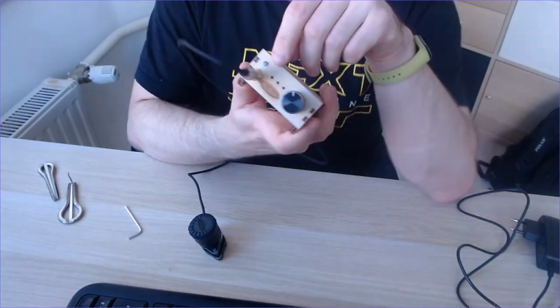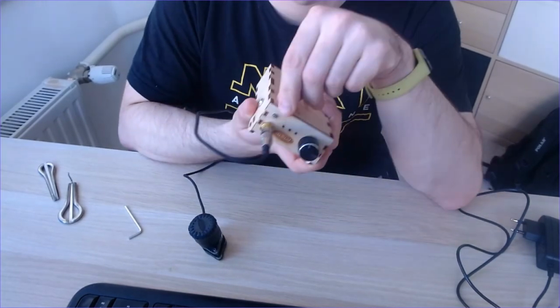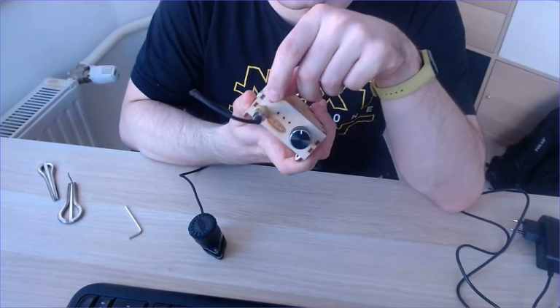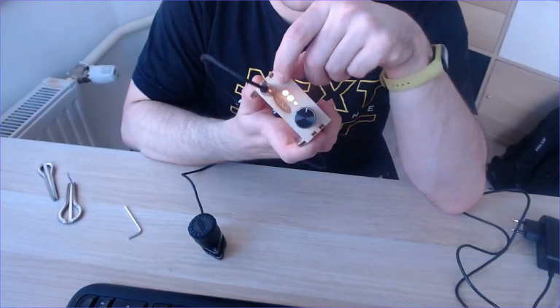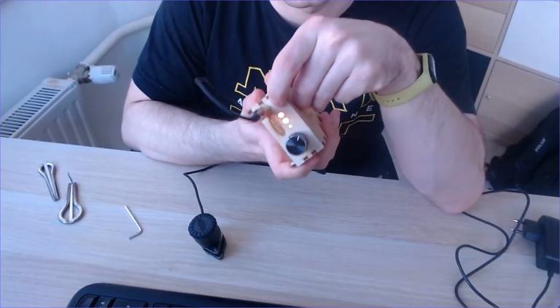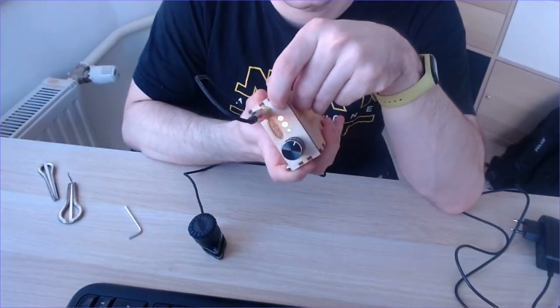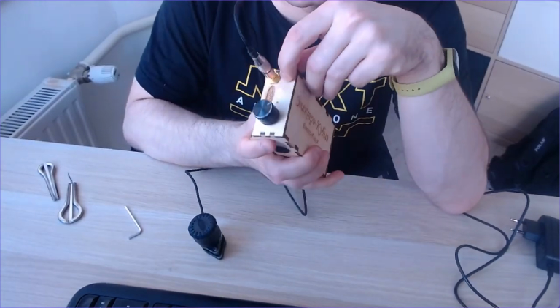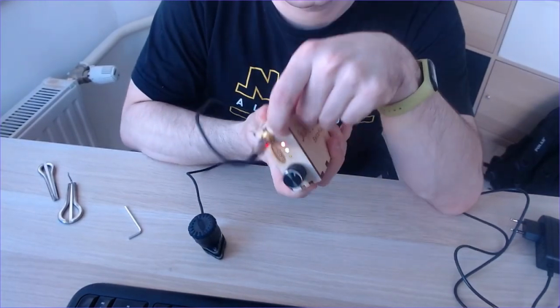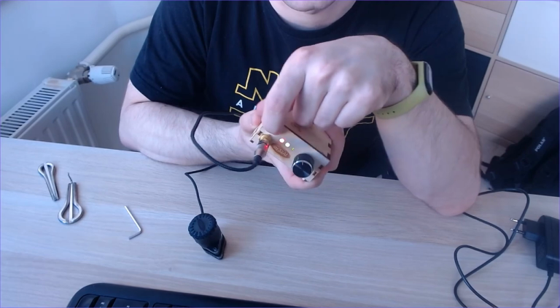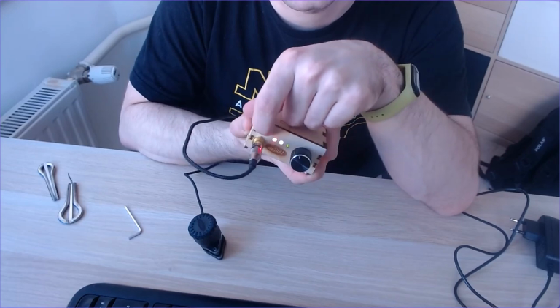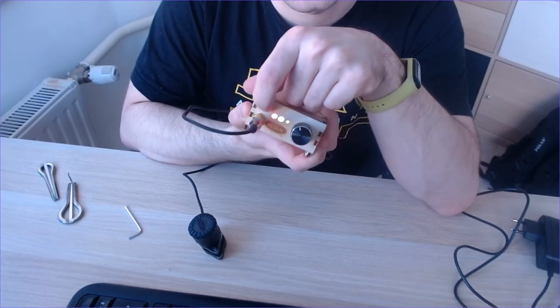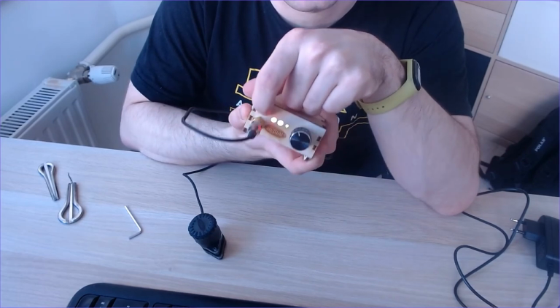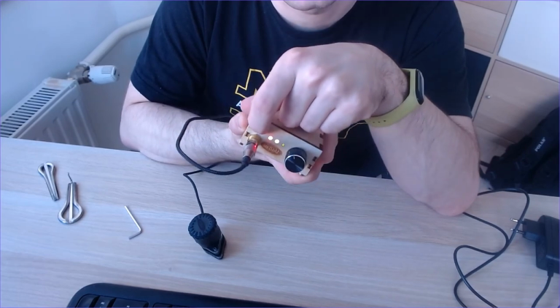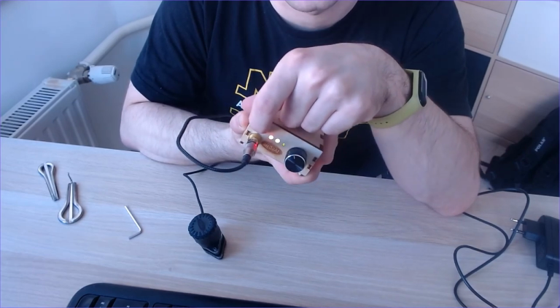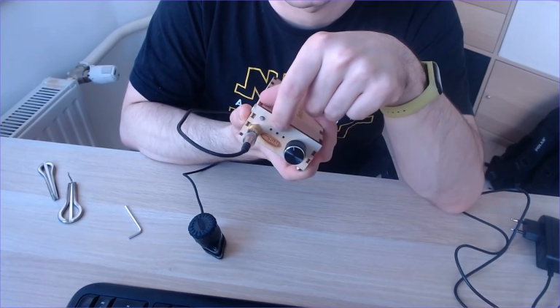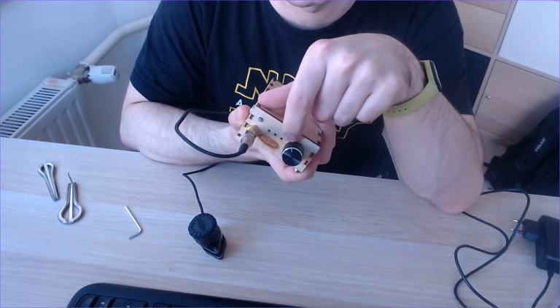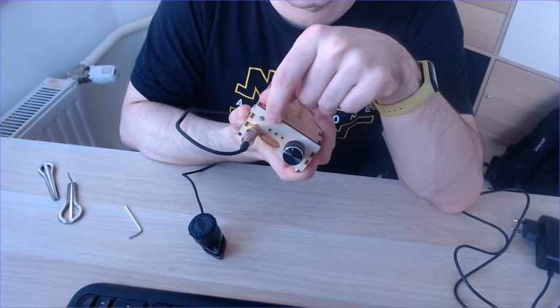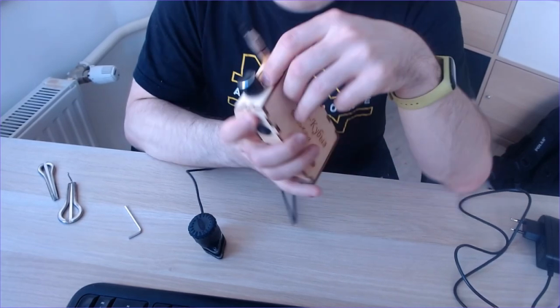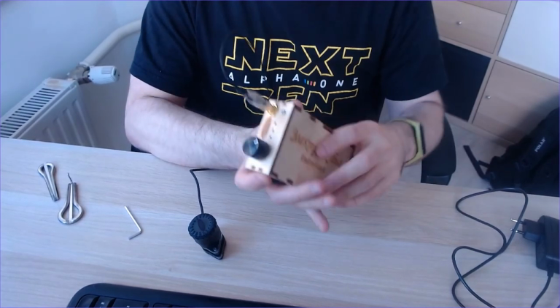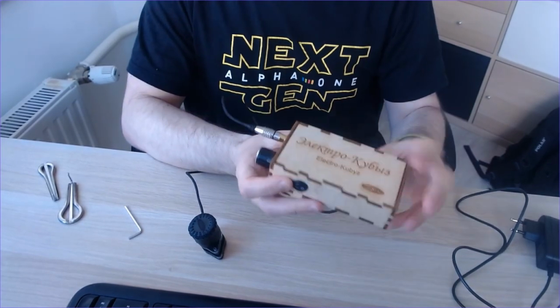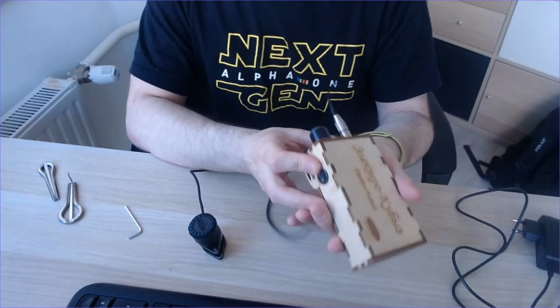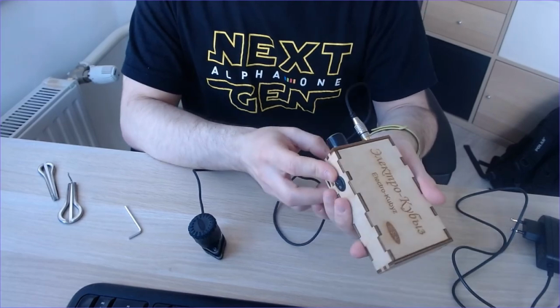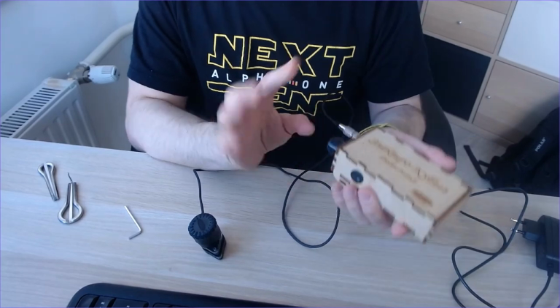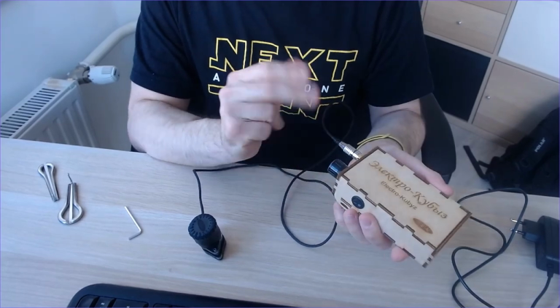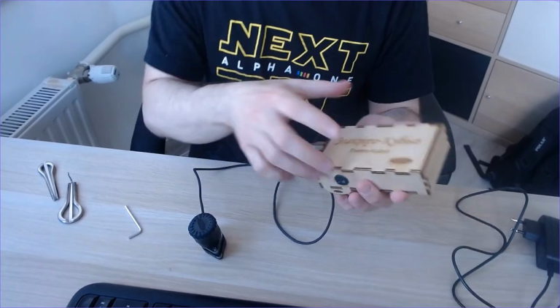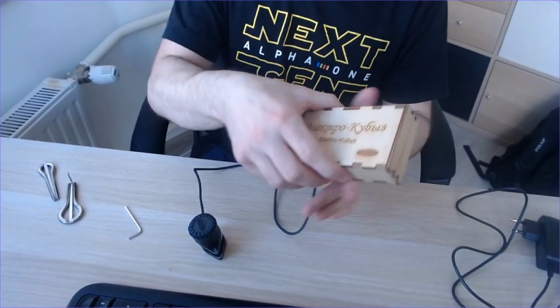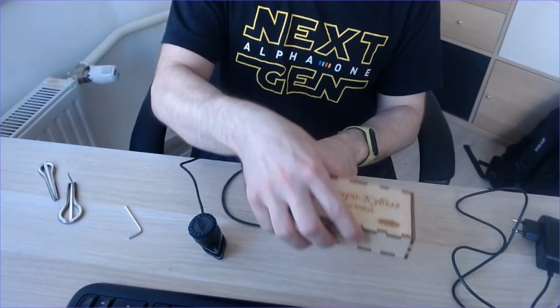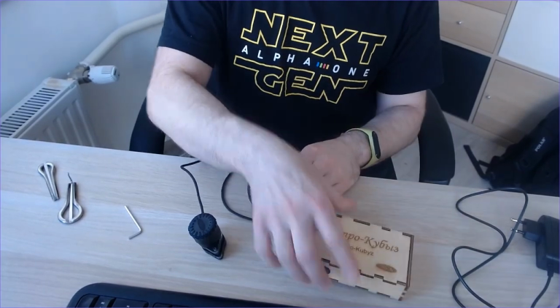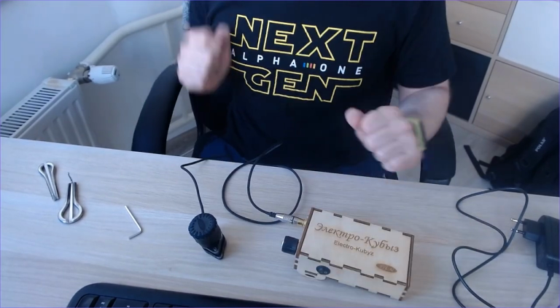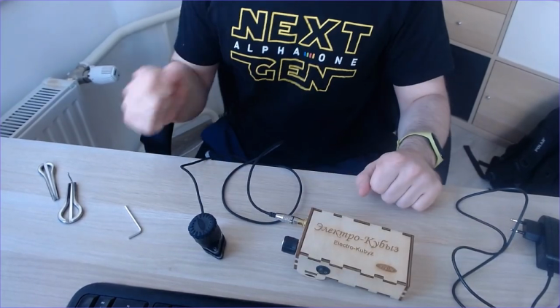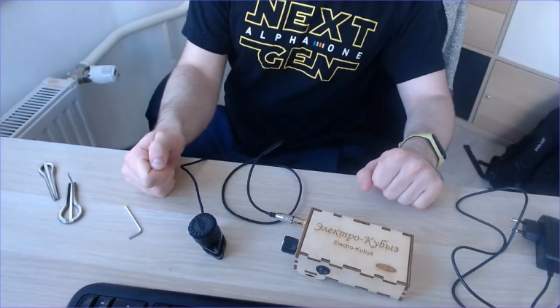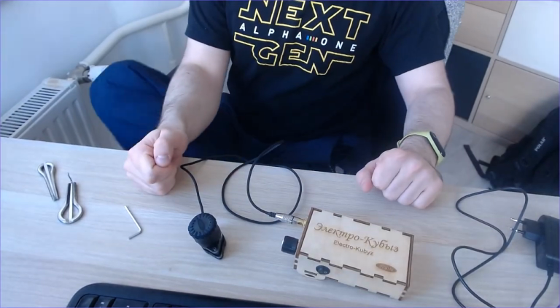There is a test button. You push it and you see how much charge you have — there are three indicators. This device should work for approximately eight hours without charge.